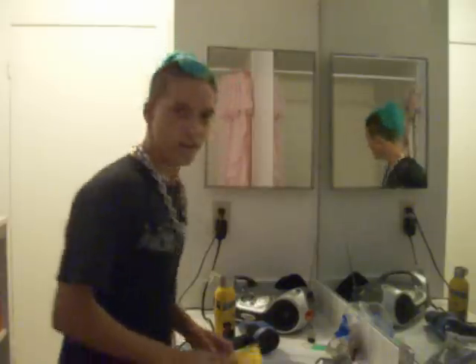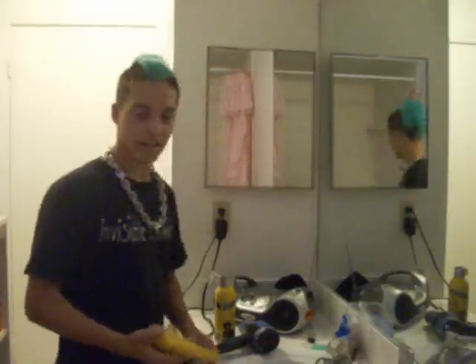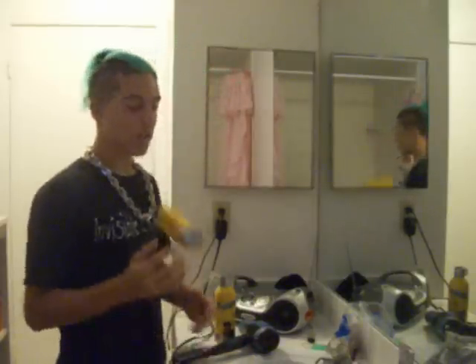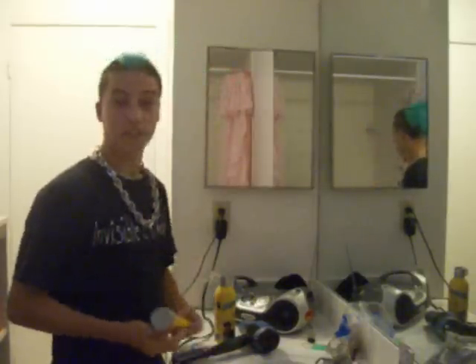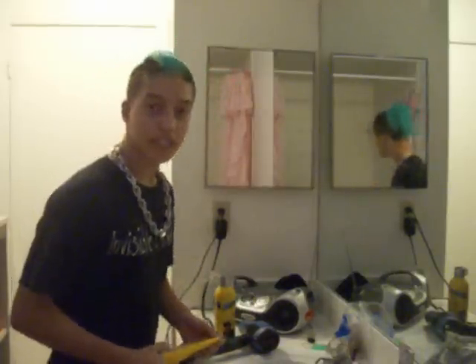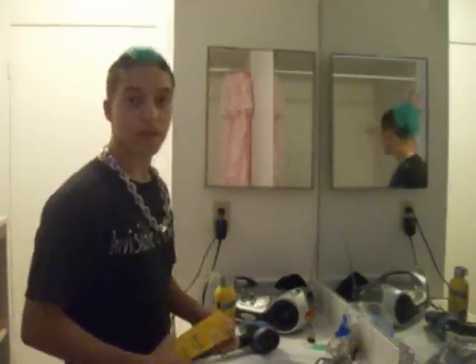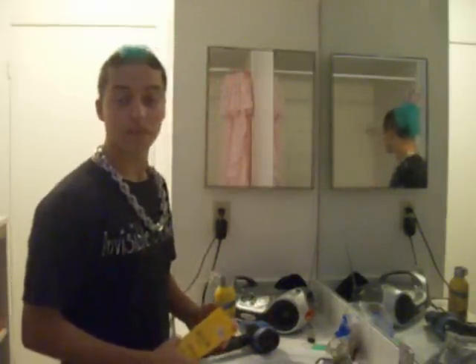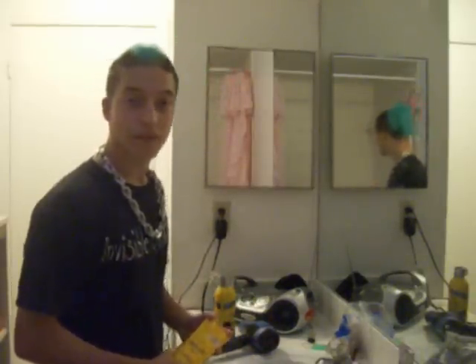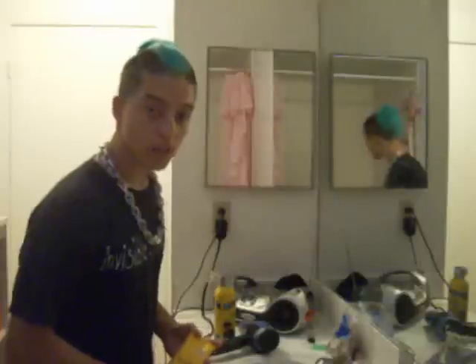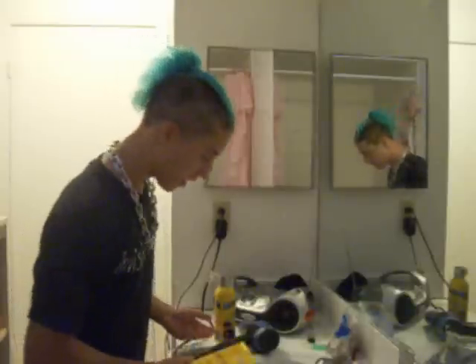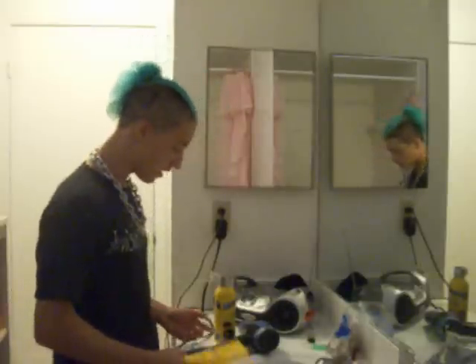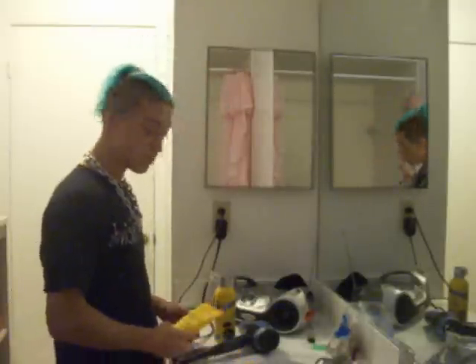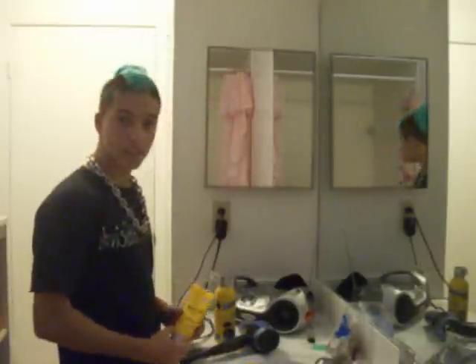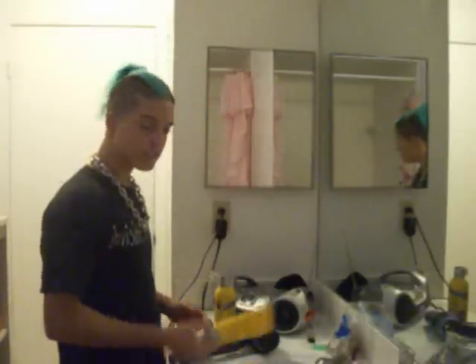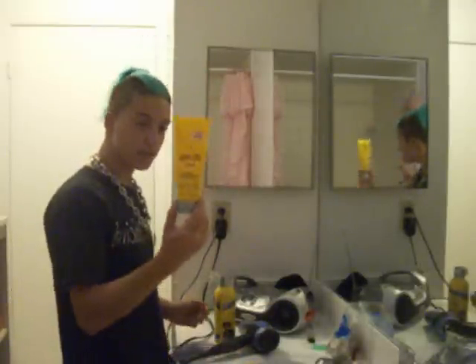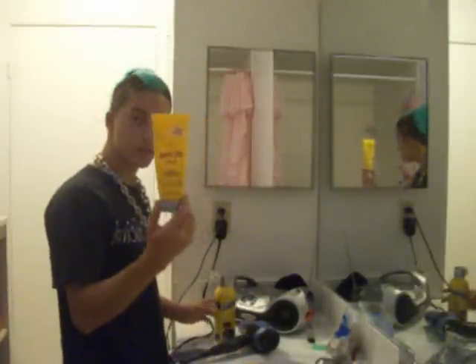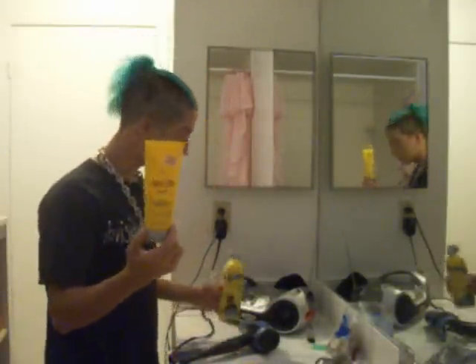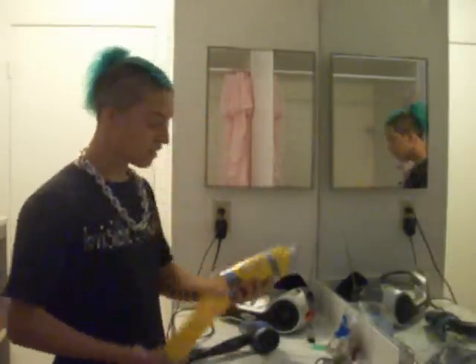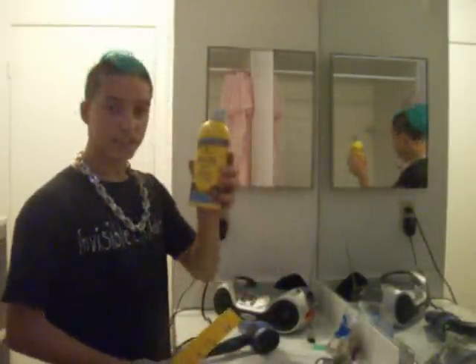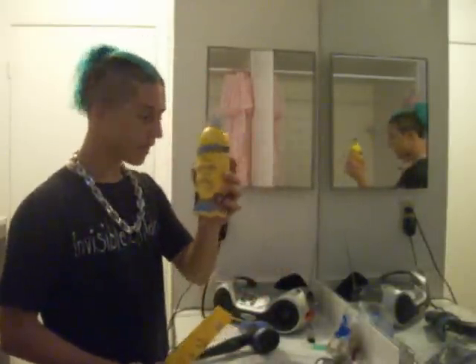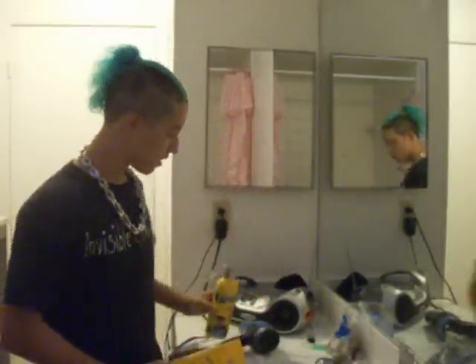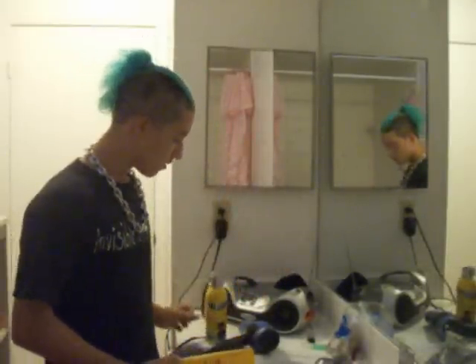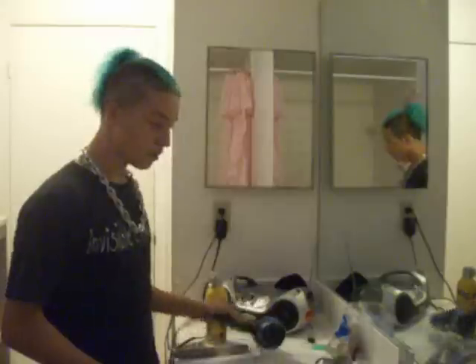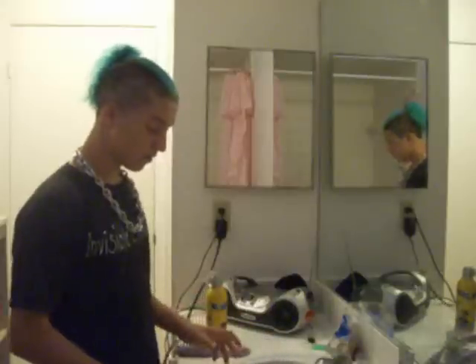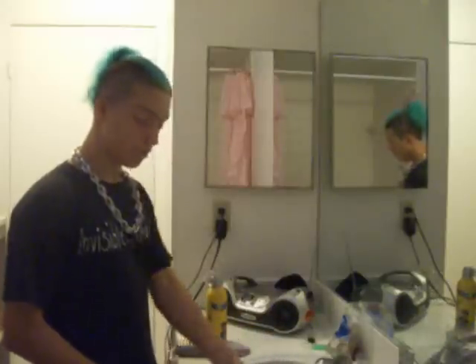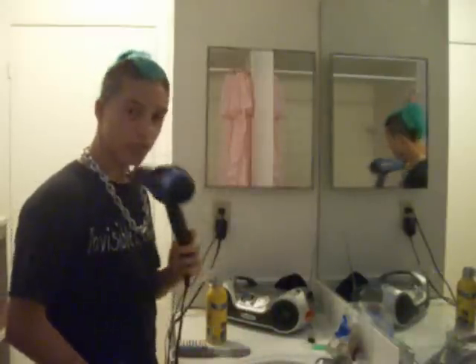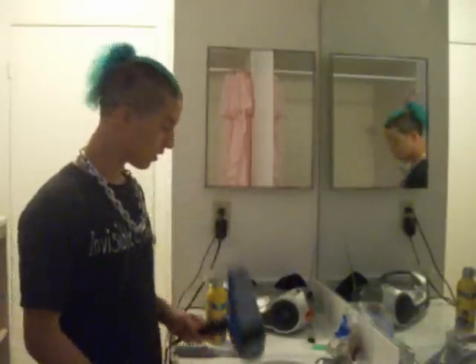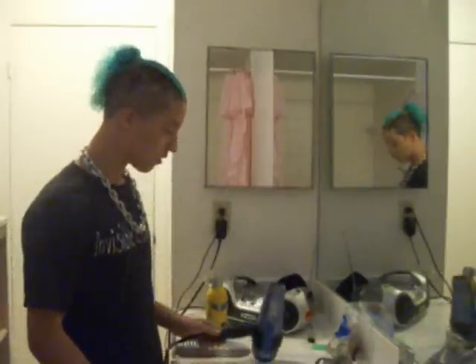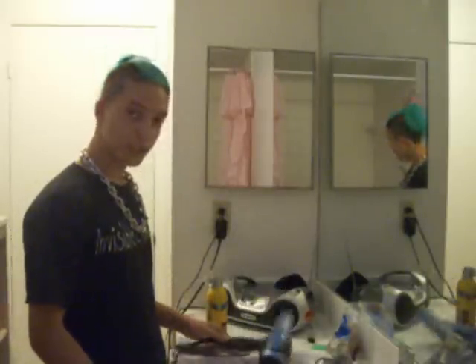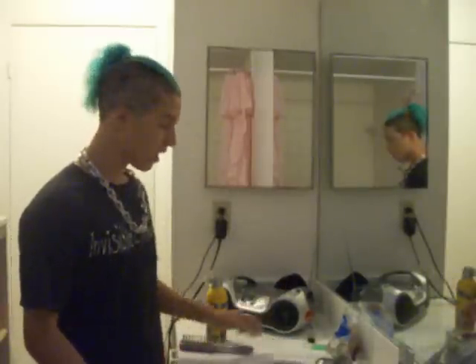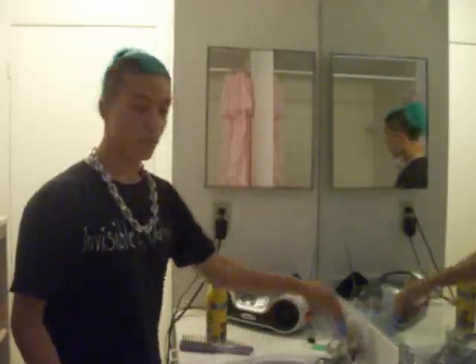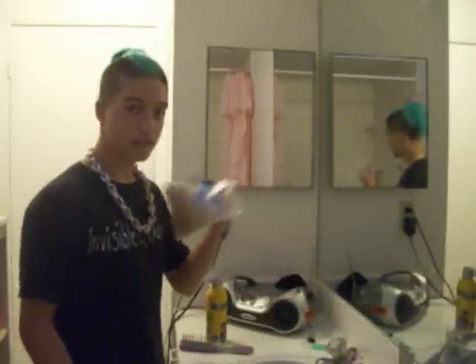Hey guys, I'm going to teach you how to make a Liberty Spike Mohawk. What you're basically going to need is Got2B glued, freeze spray, a blow dryer, a brush, and rubber bands.